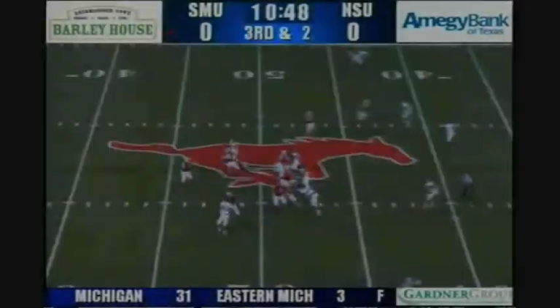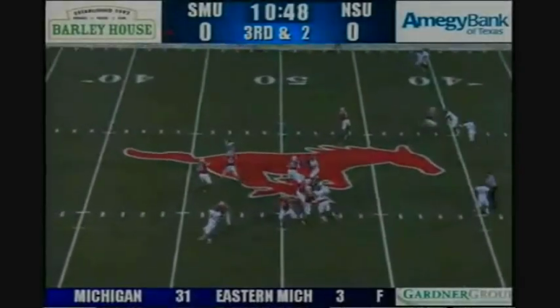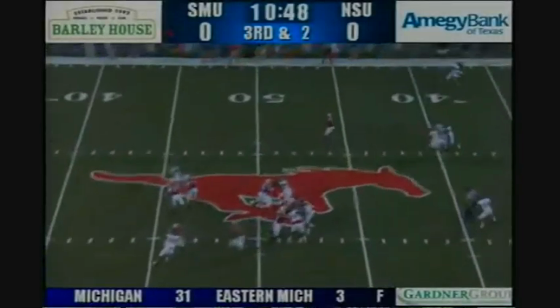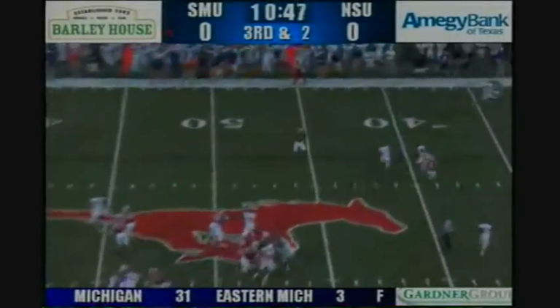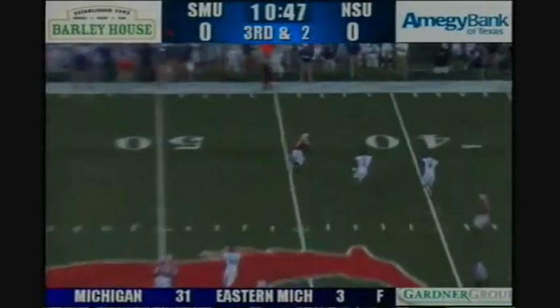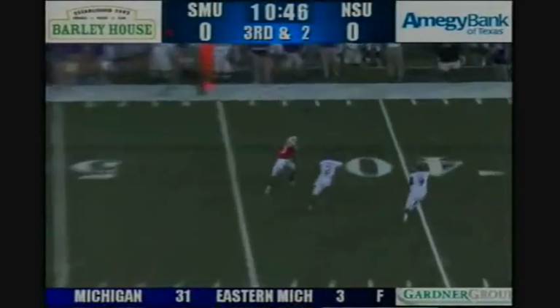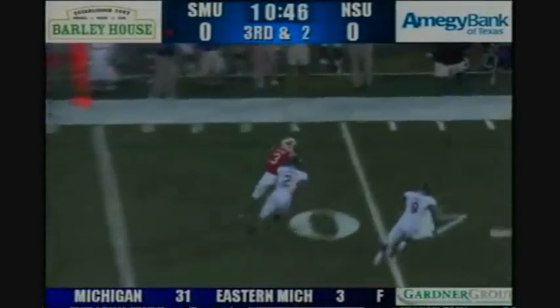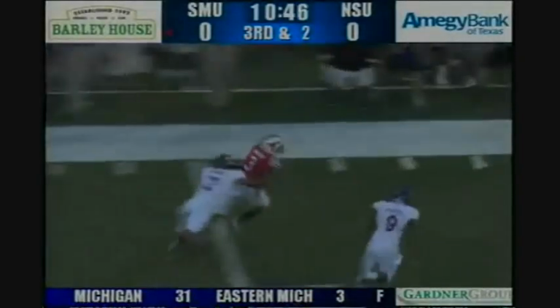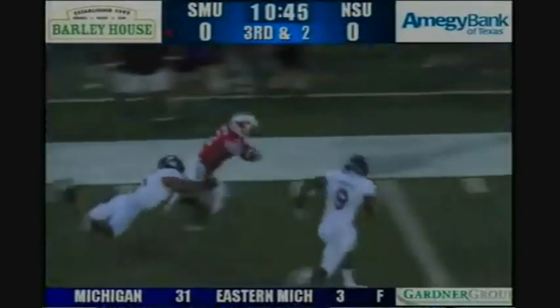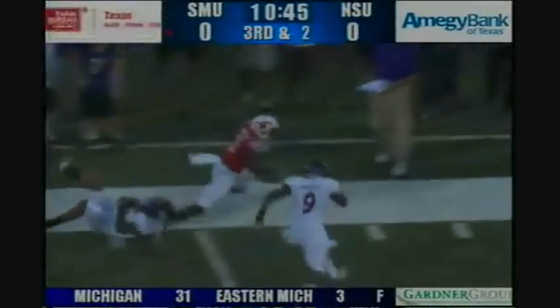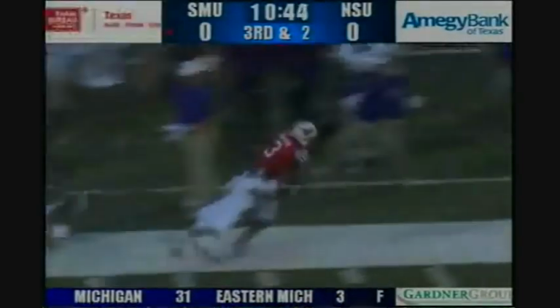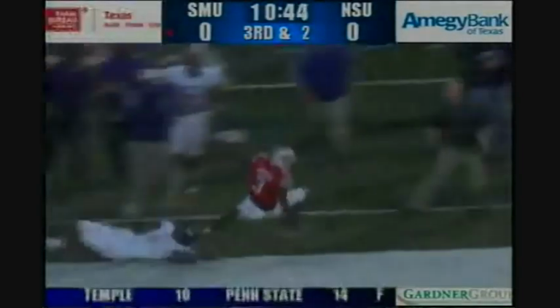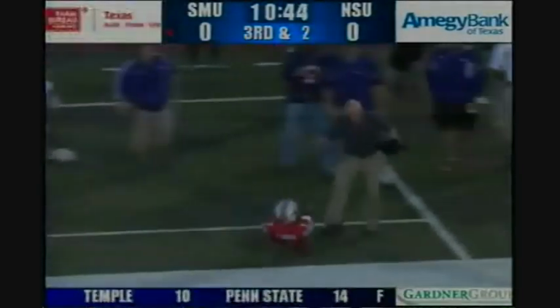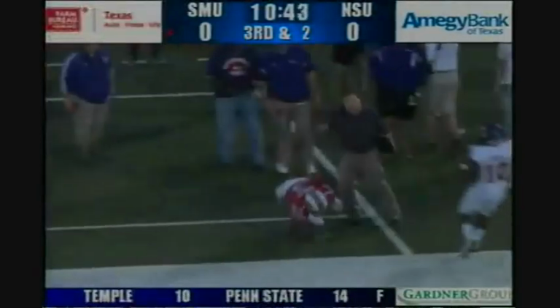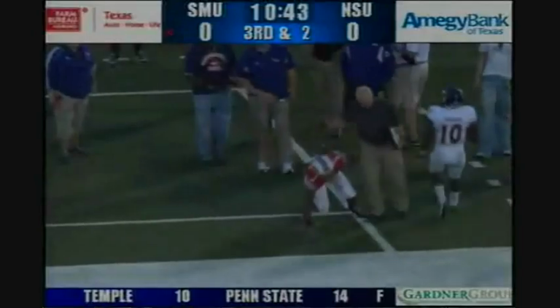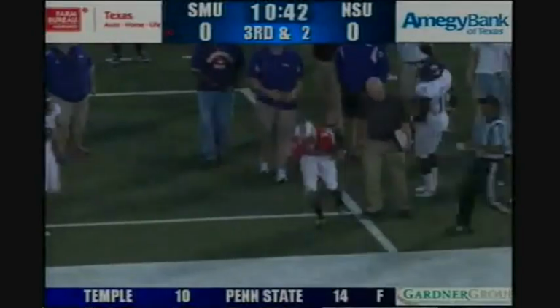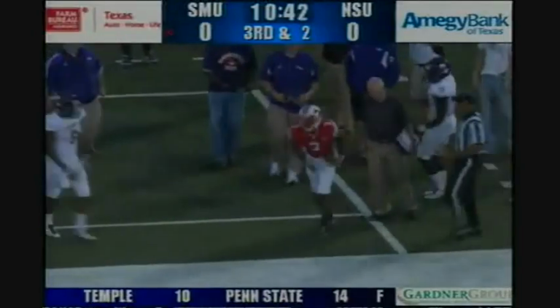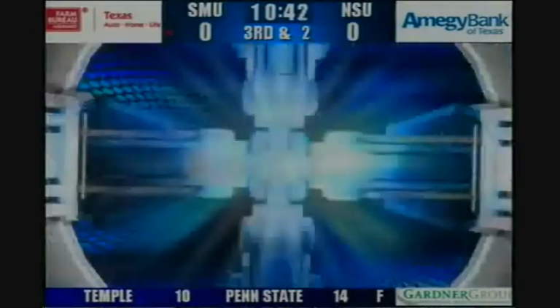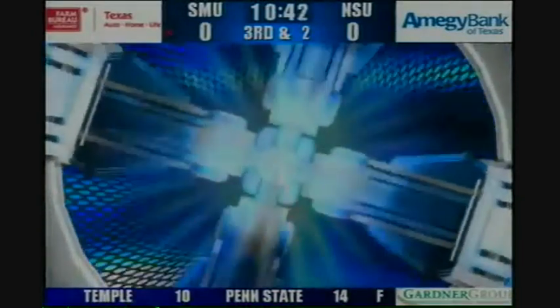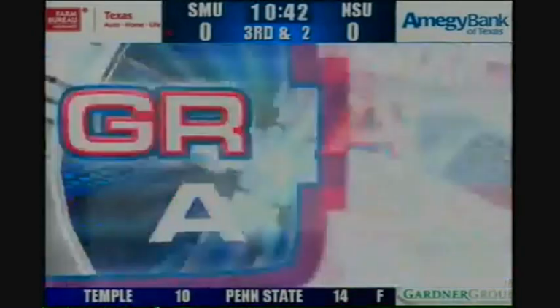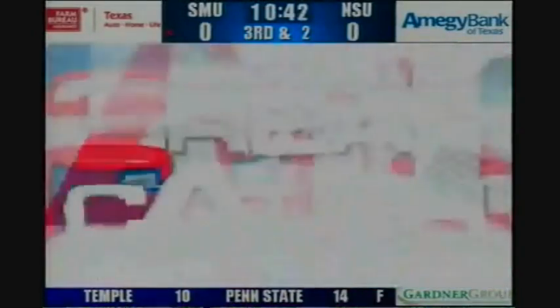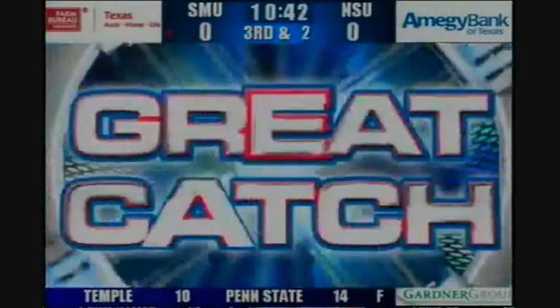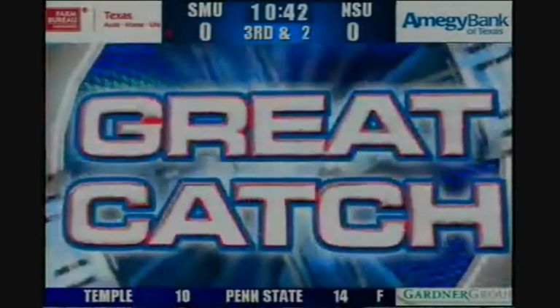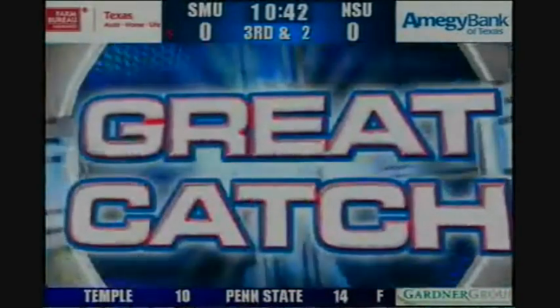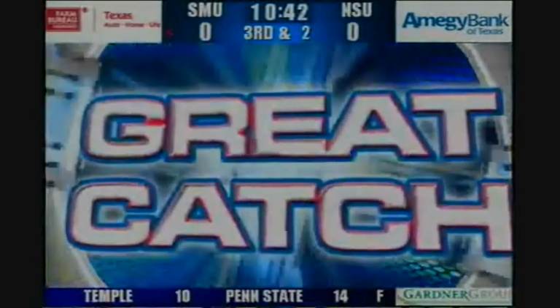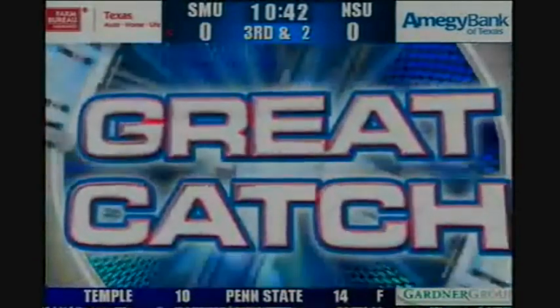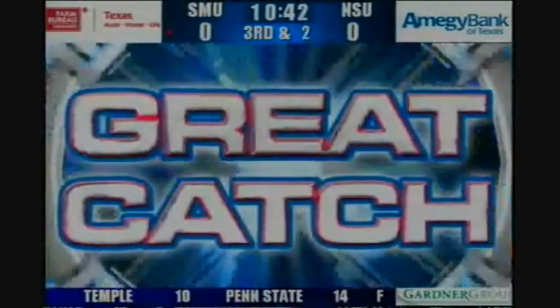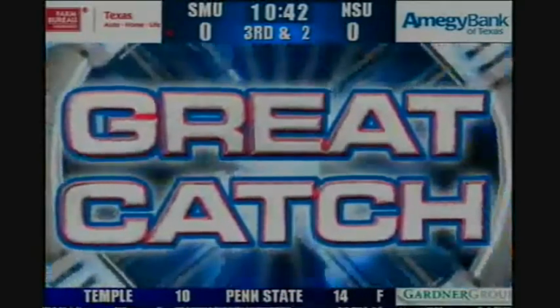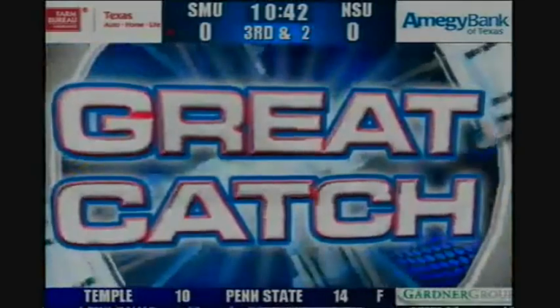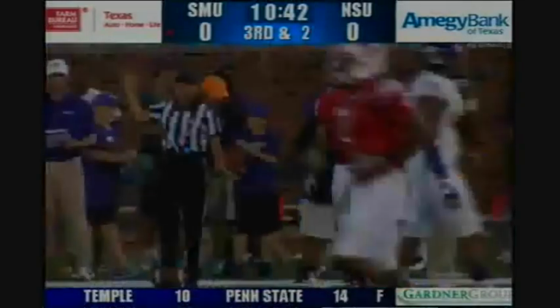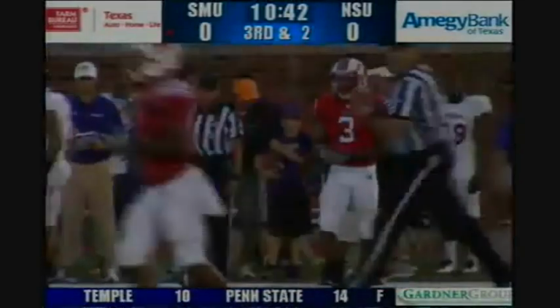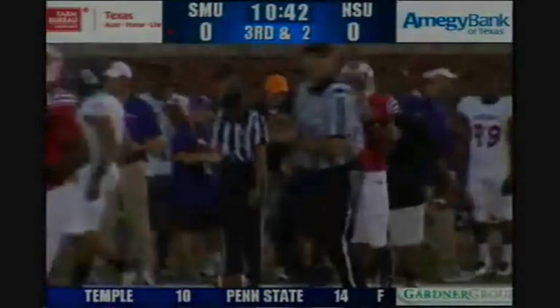Dermot is looking left, he'll fire quickly on an out route, caught by Darius Johnson at the 45 to the 40, breaks a tackle to the 35, and it'll be out of bounds at the Northwestern State 33-yard line, a pick up of 14 and an SMU first down.